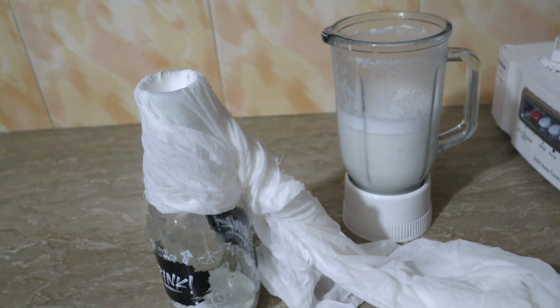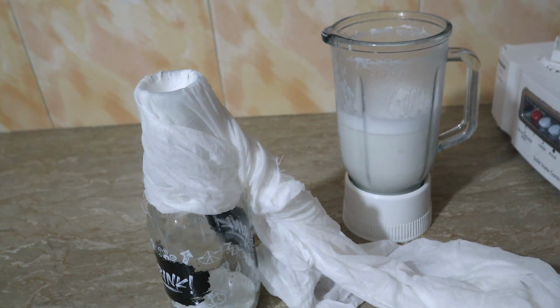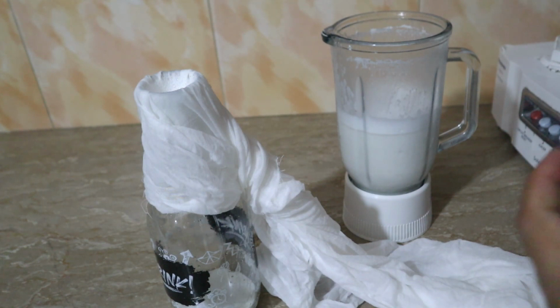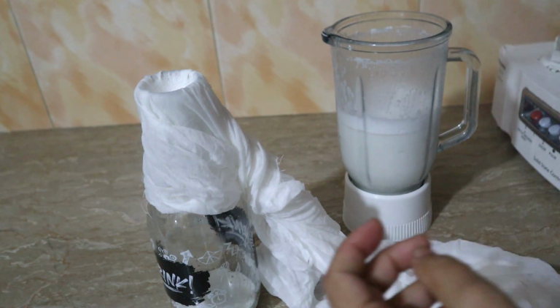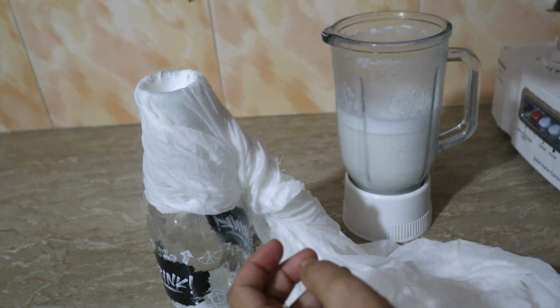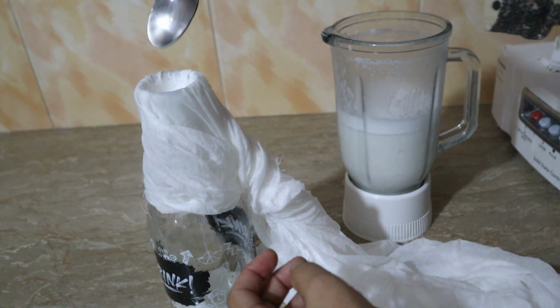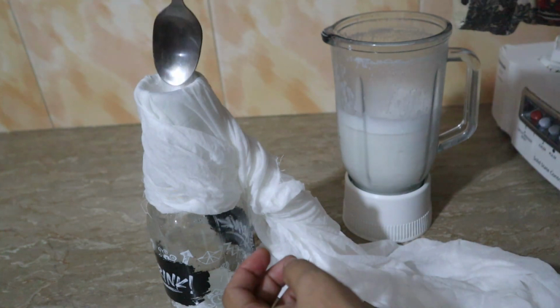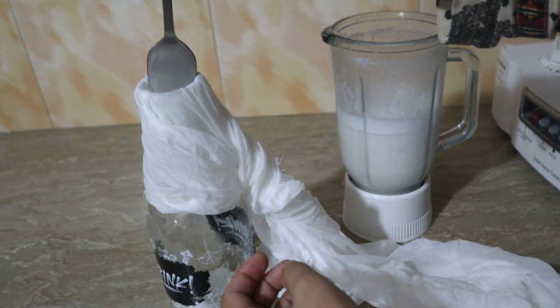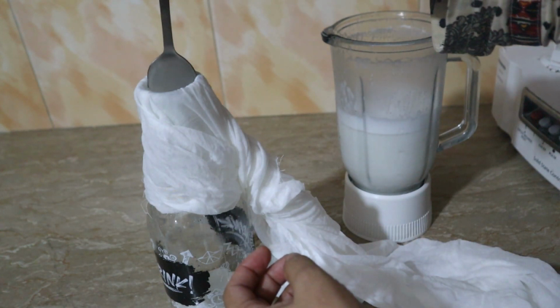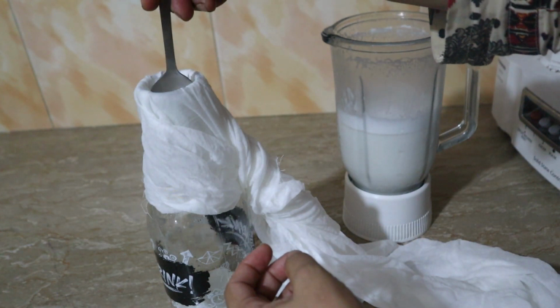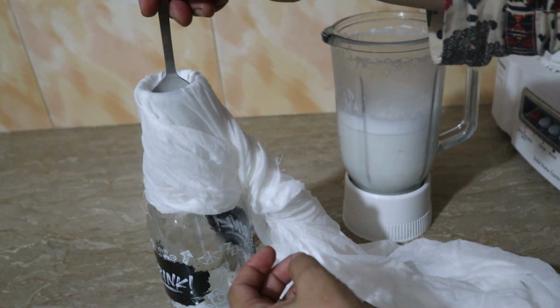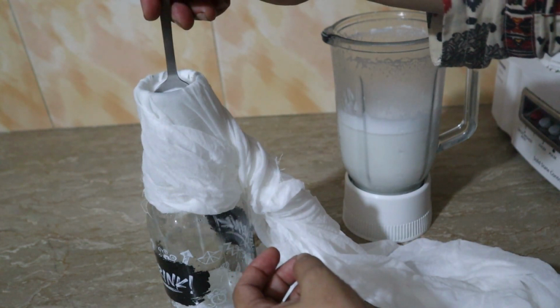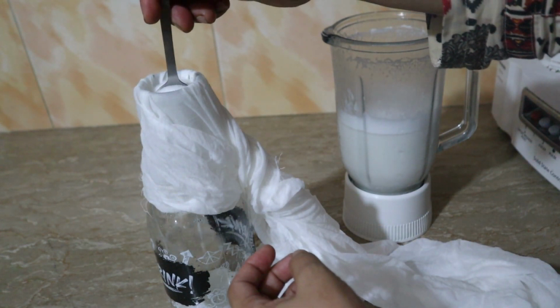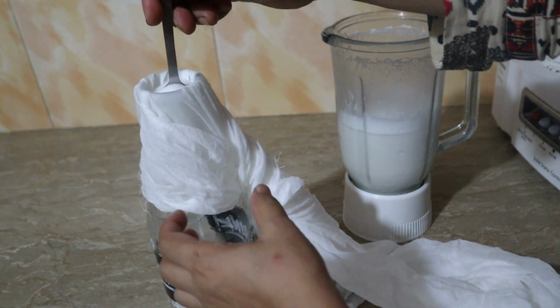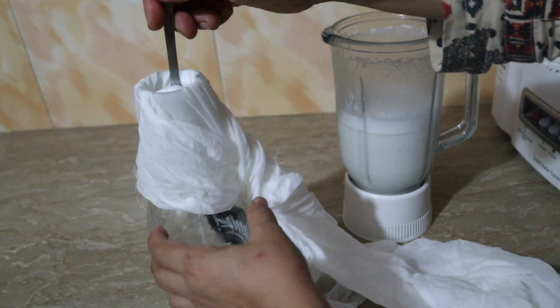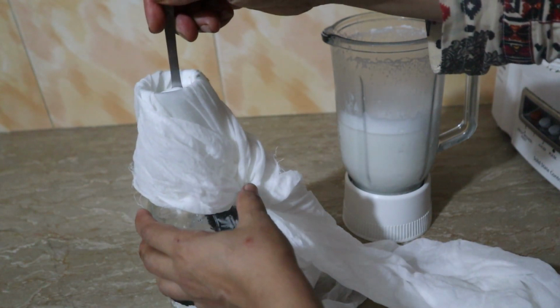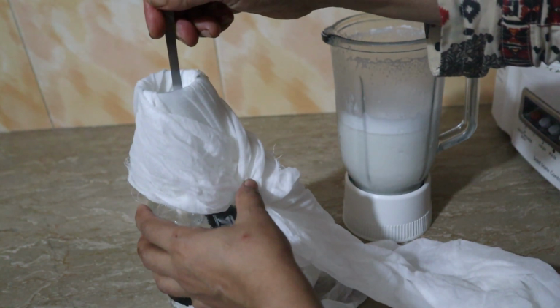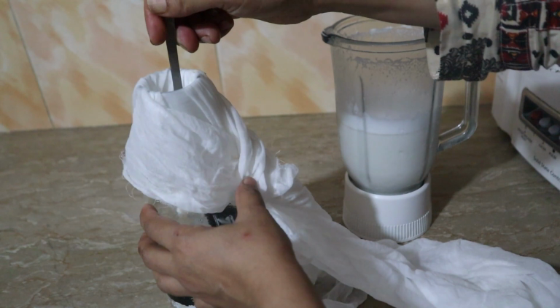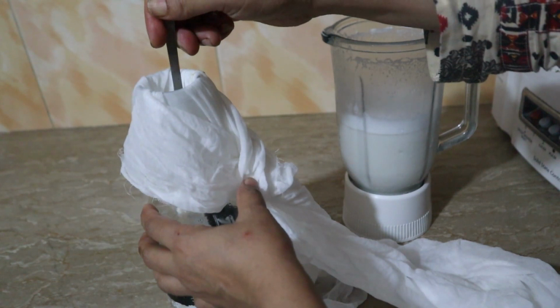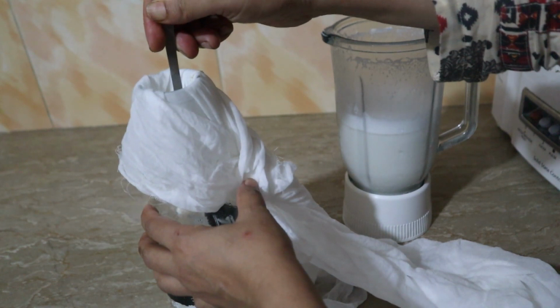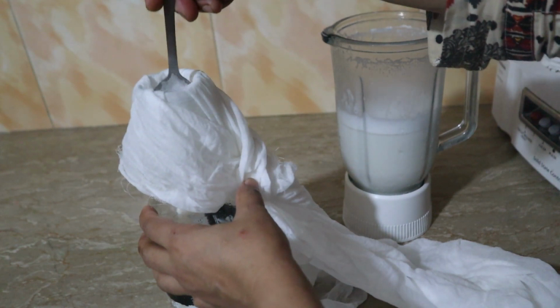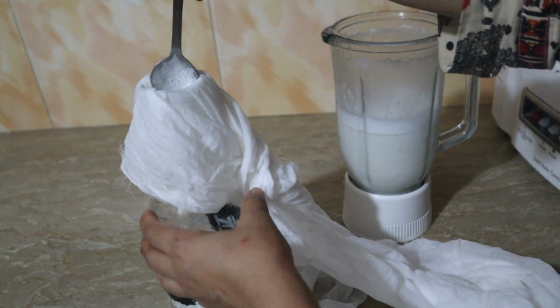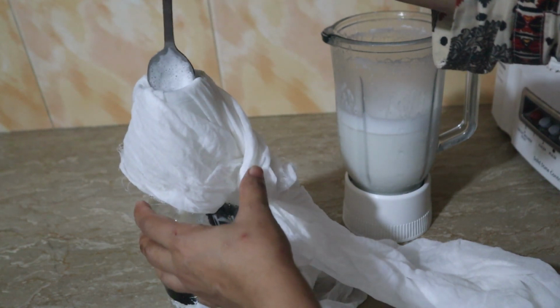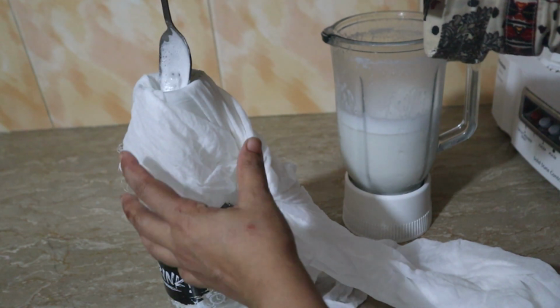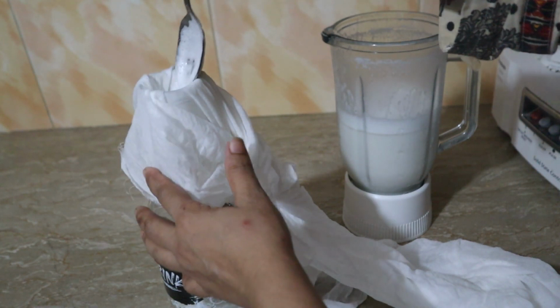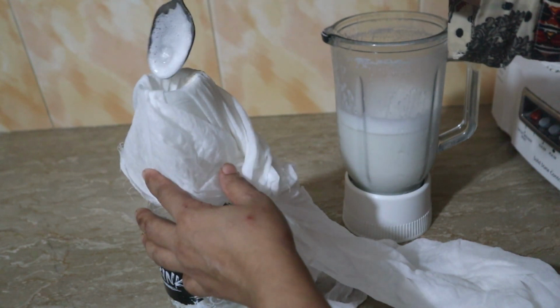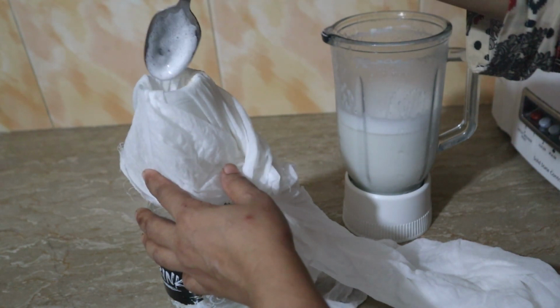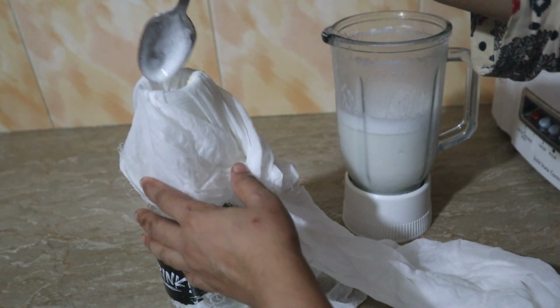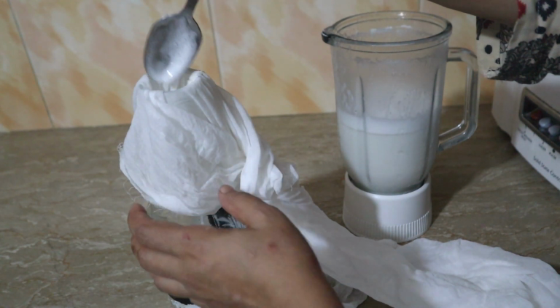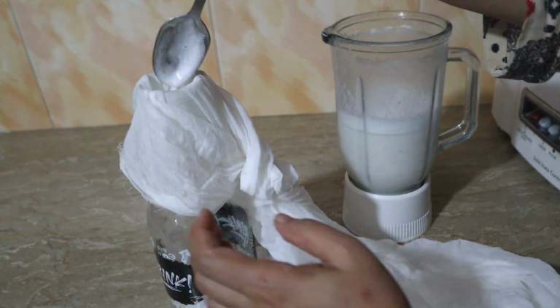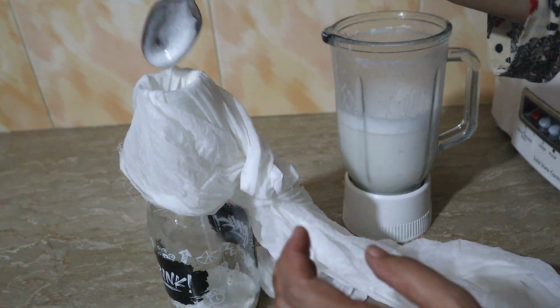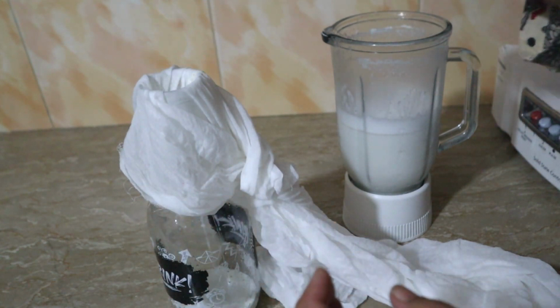I will pour it into a bowl so that the almond milk will be prepared.